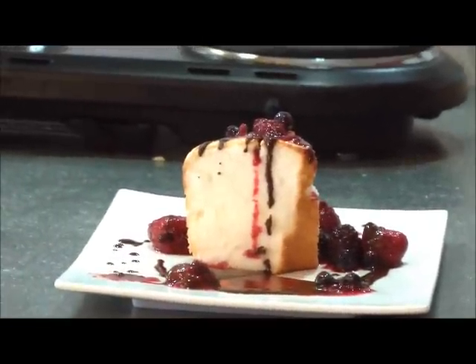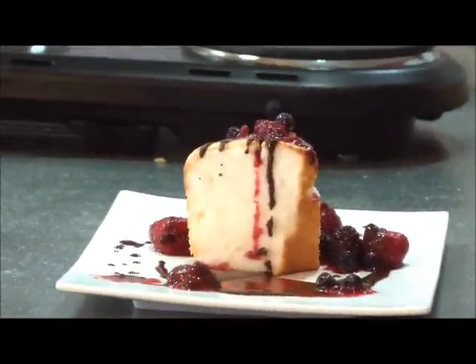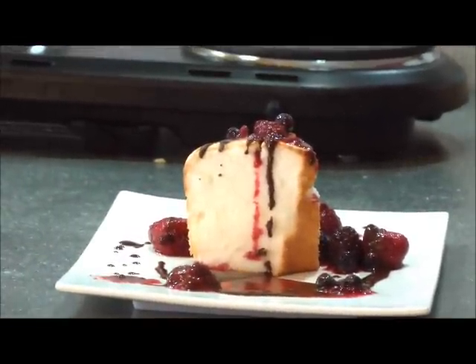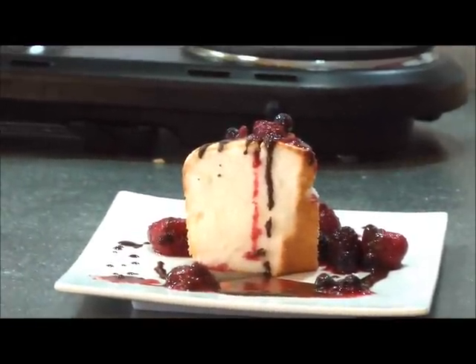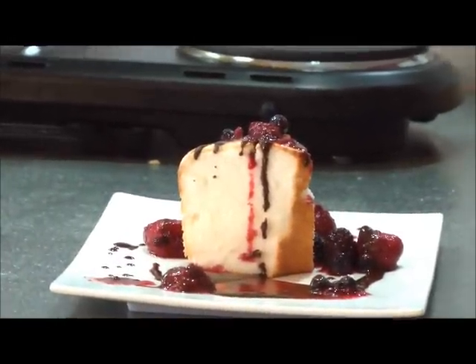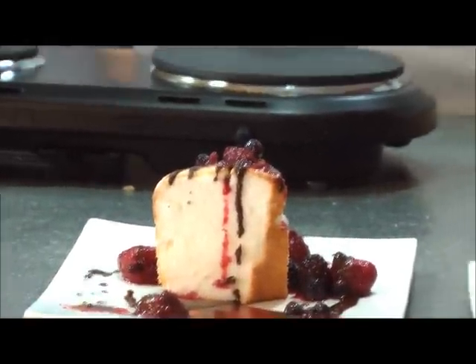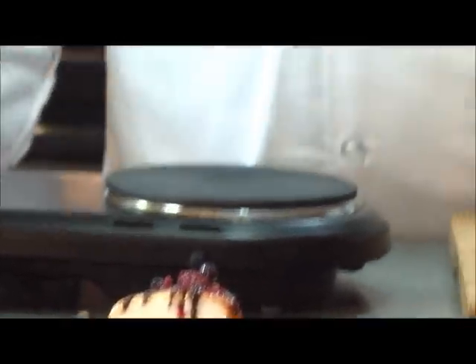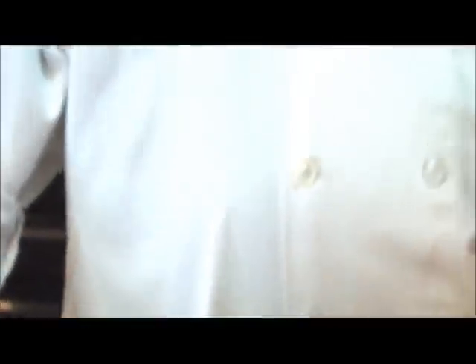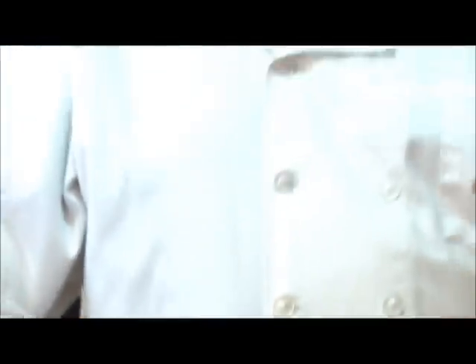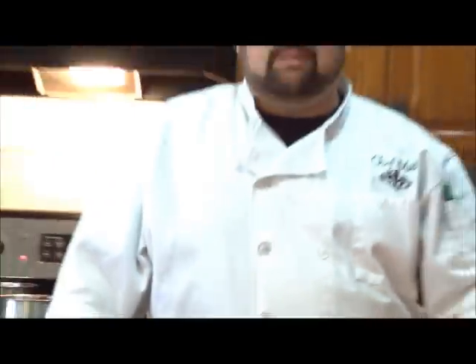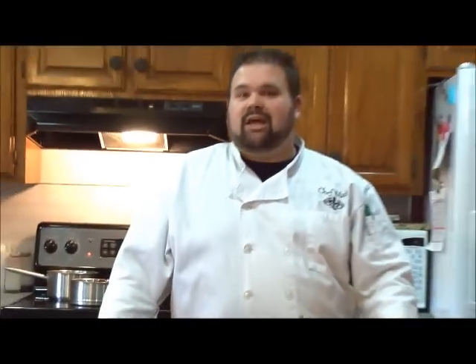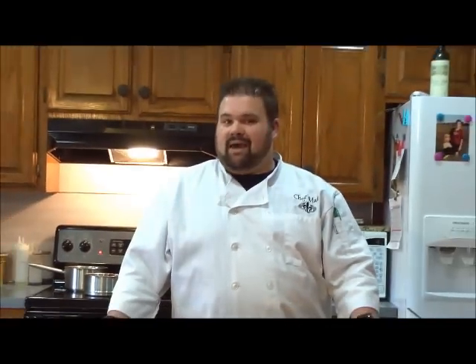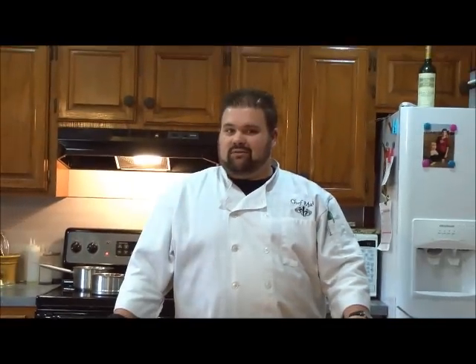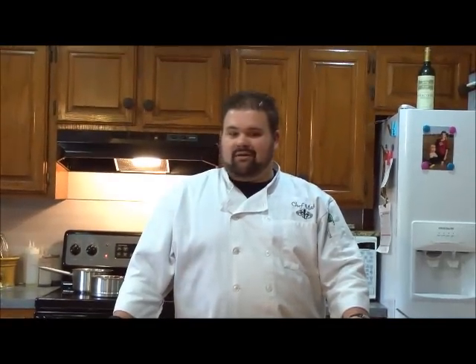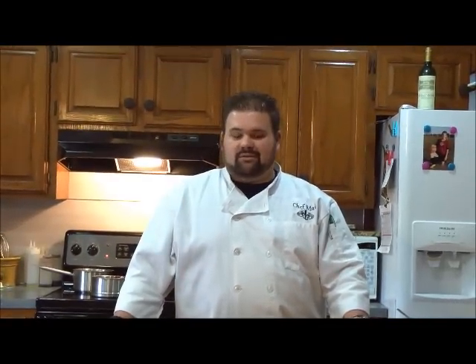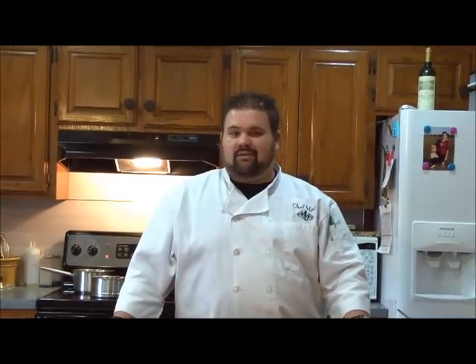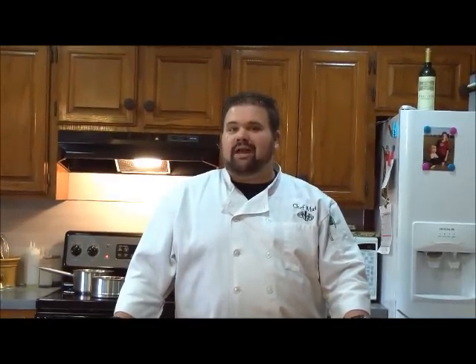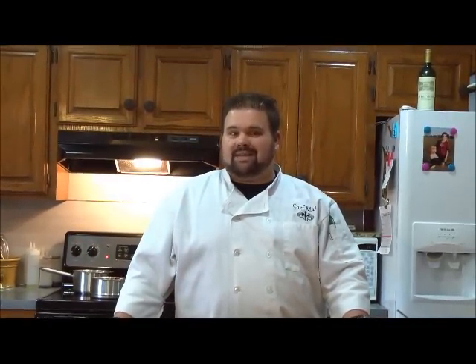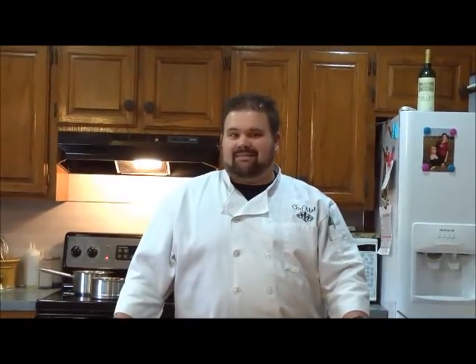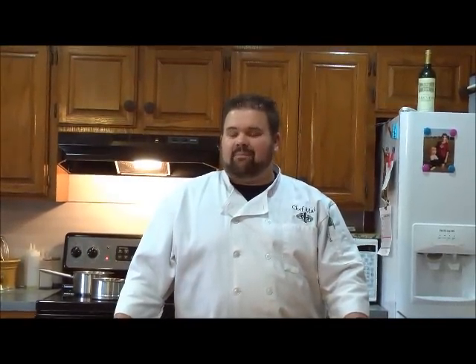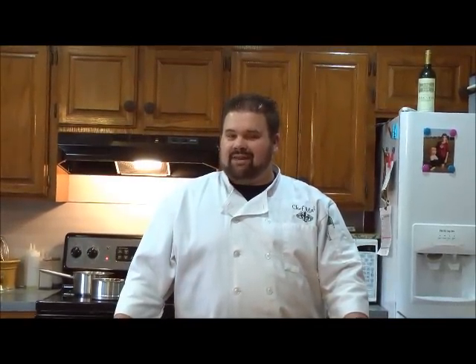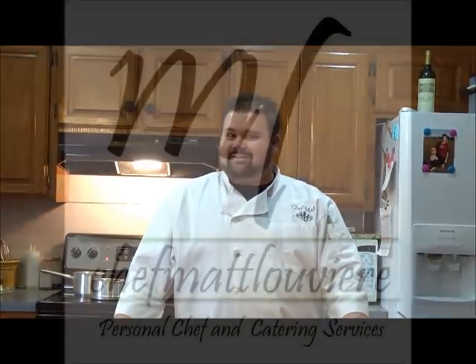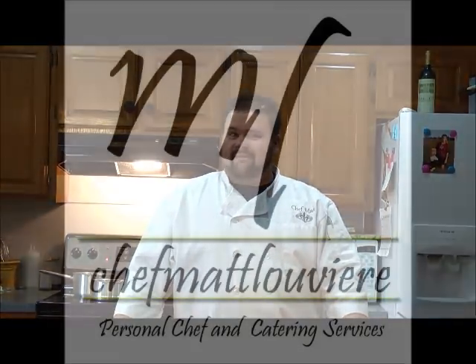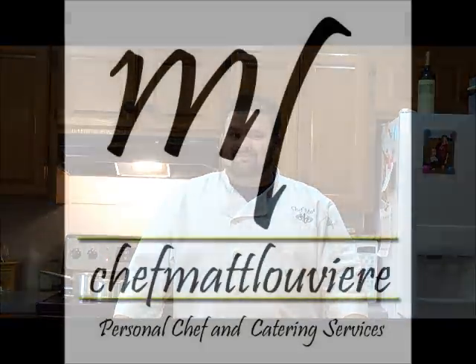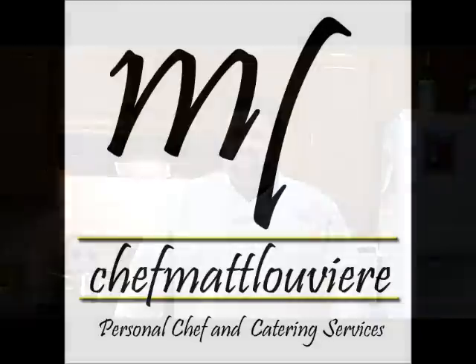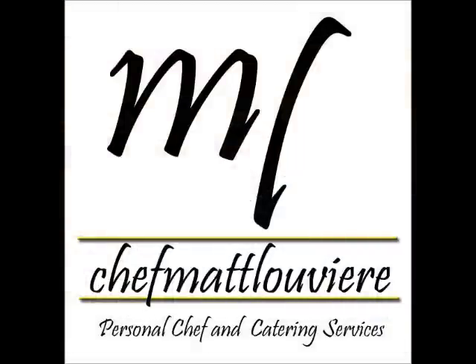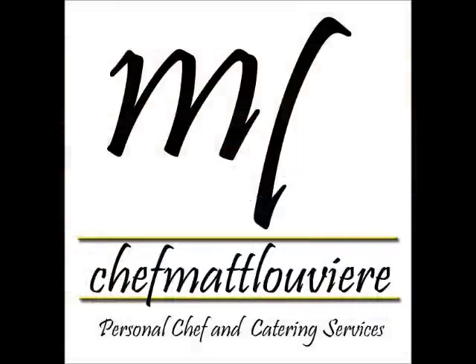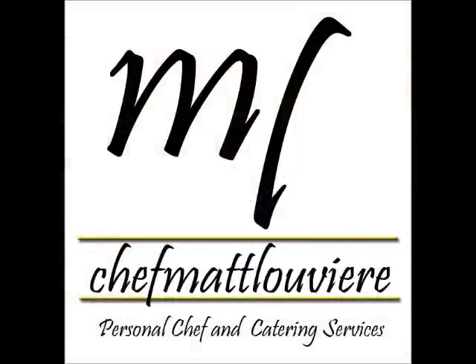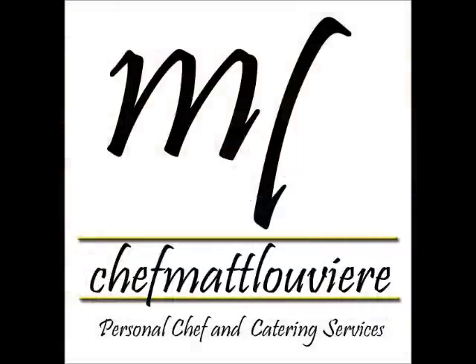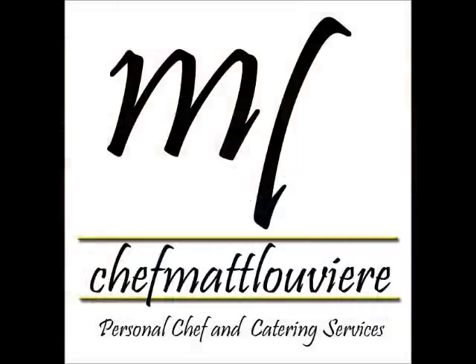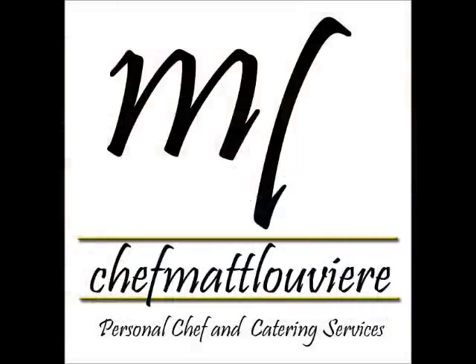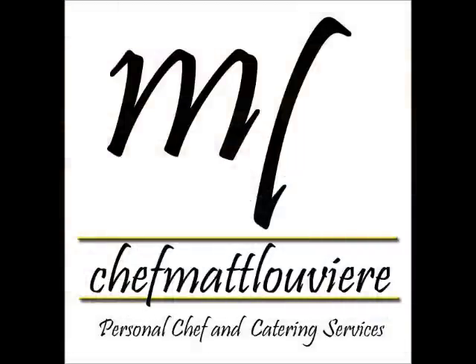This is Chef Matt Louviere saying Bon Appetit. Happy Valentine's Day.